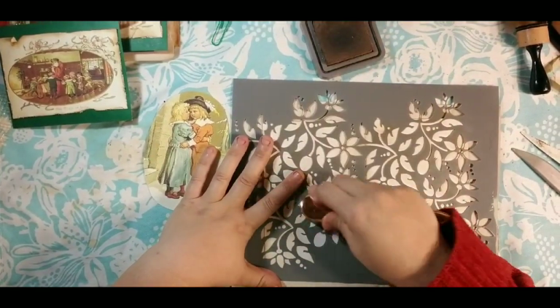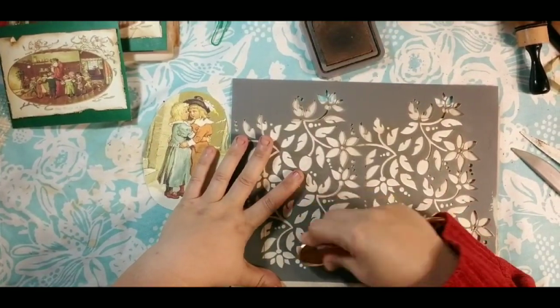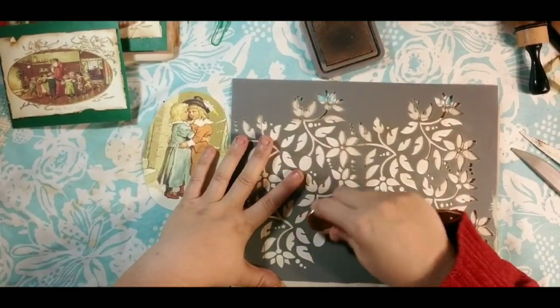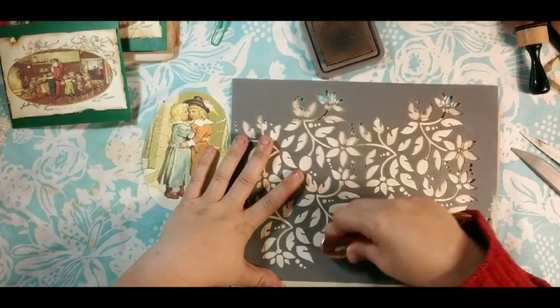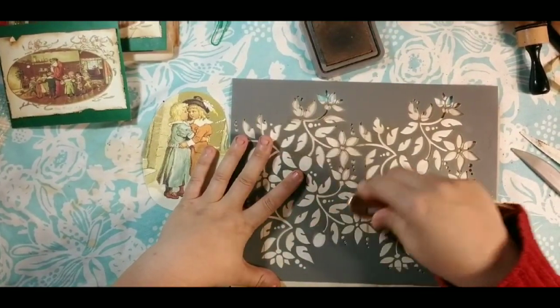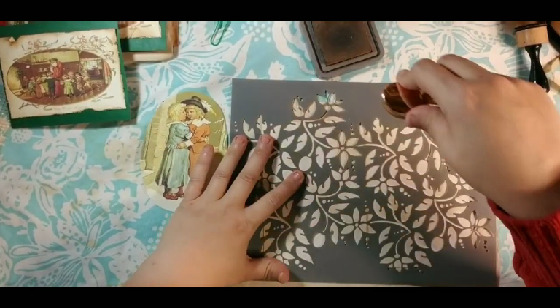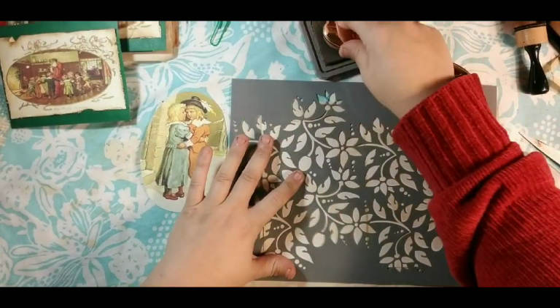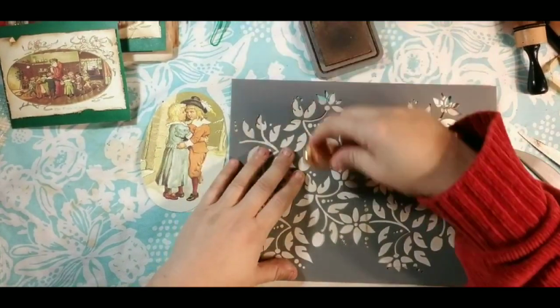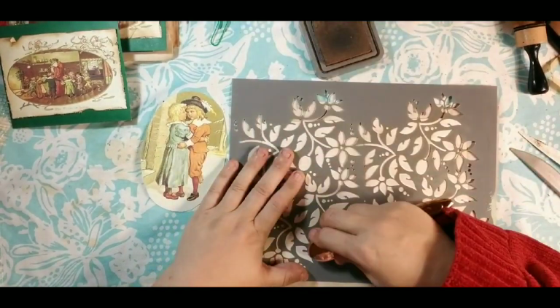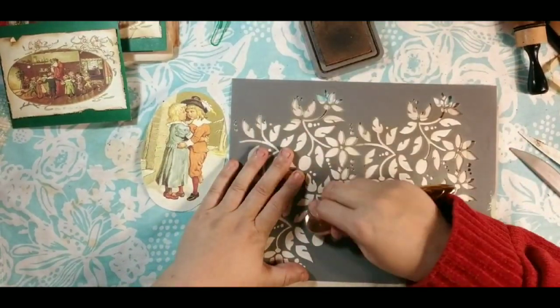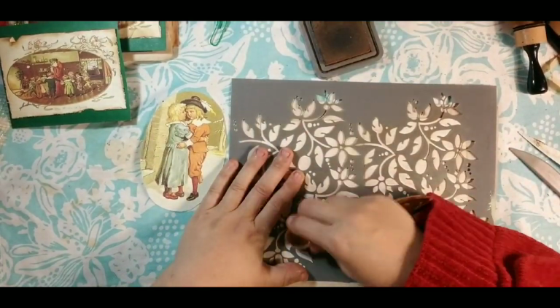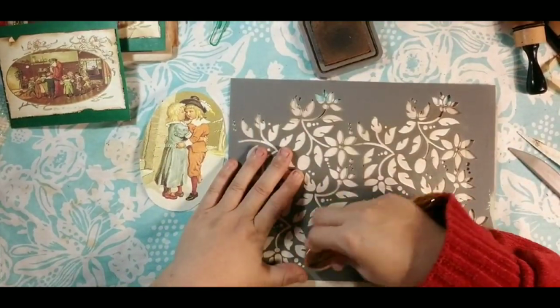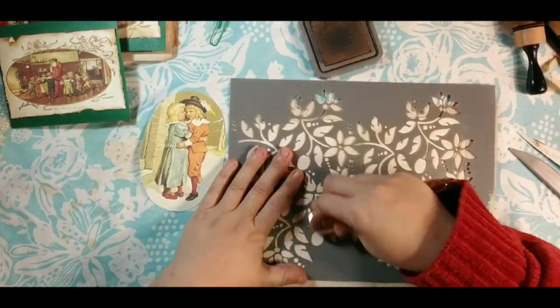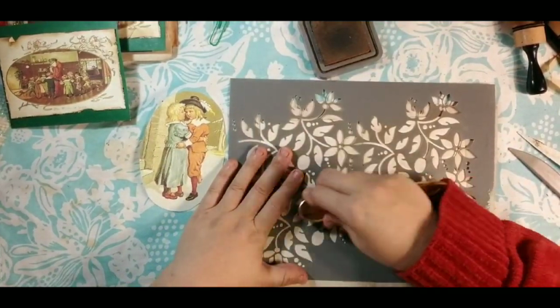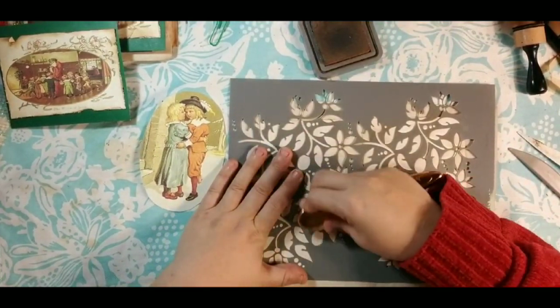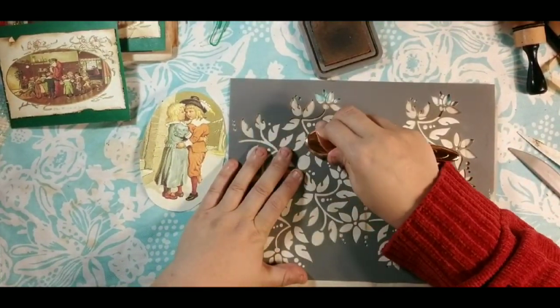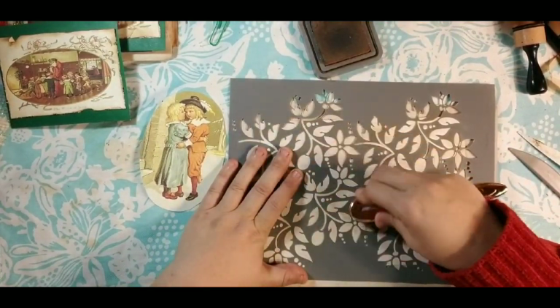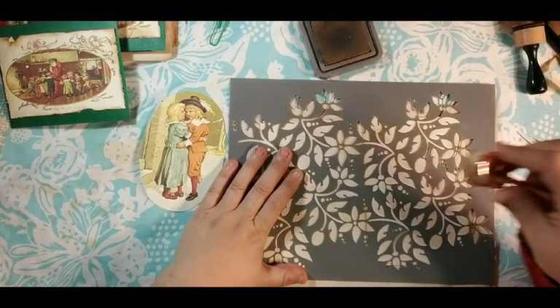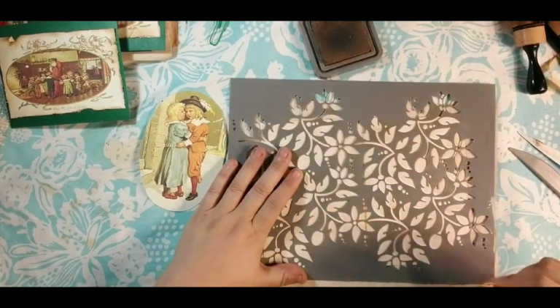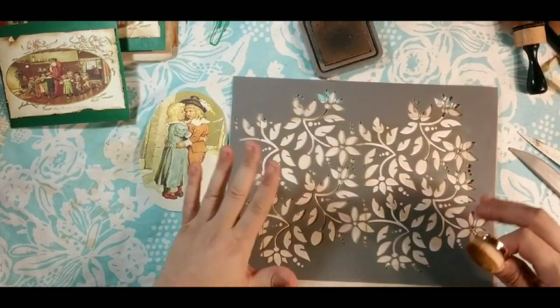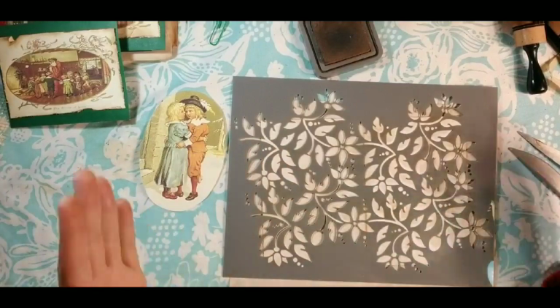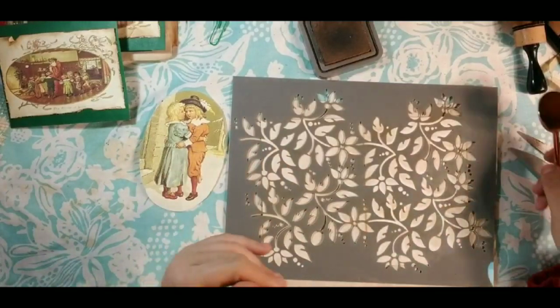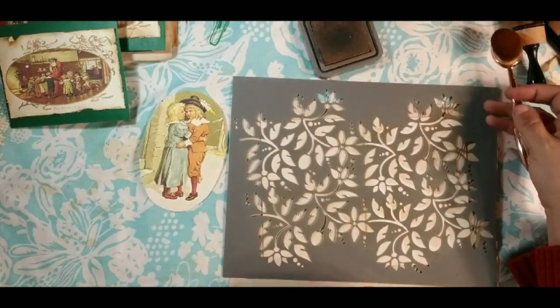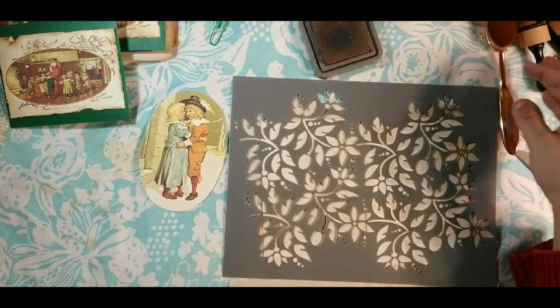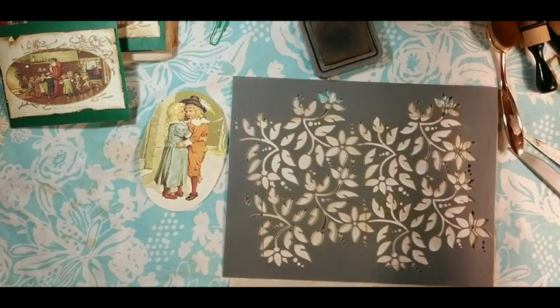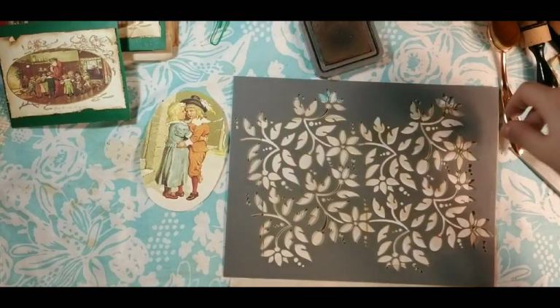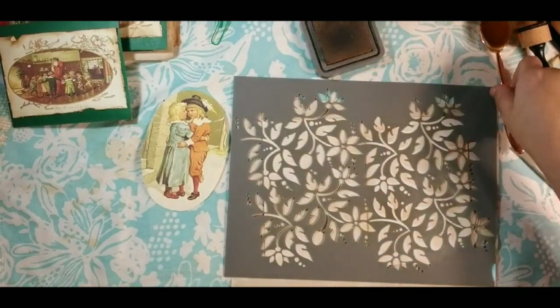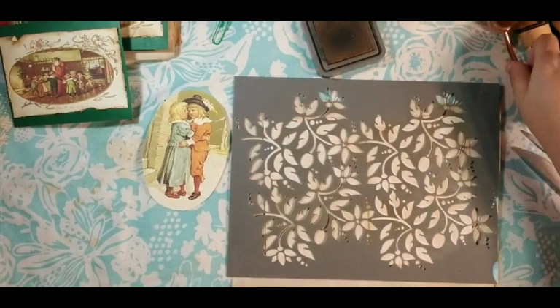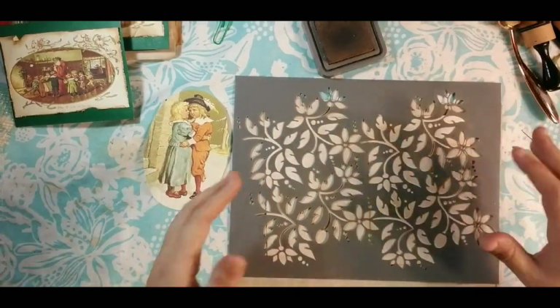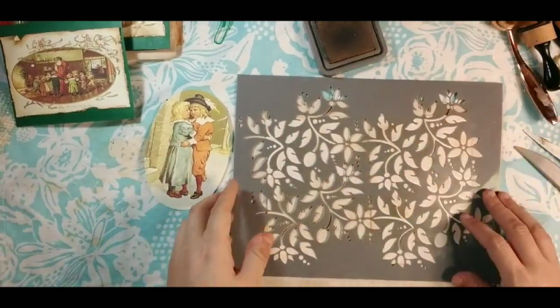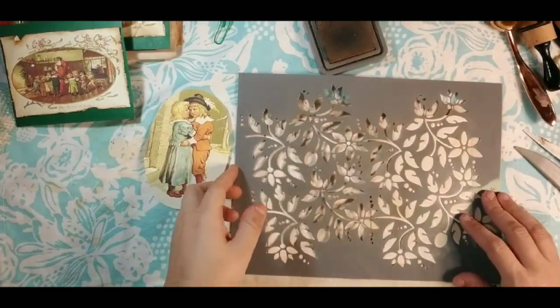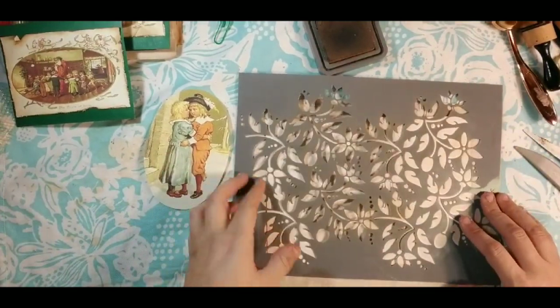I did have somebody ask about covers and if we were going to be doing a cover — we will be doing a cover when we hit day 25. There are actually 26 files because I have a cover file too, and we will build the cover to go with it.